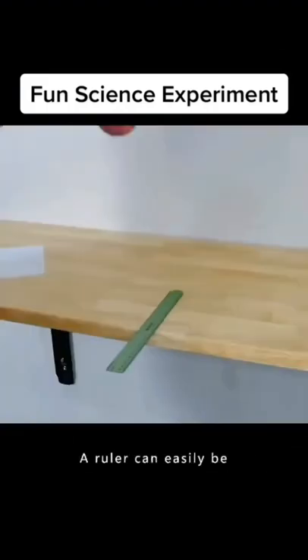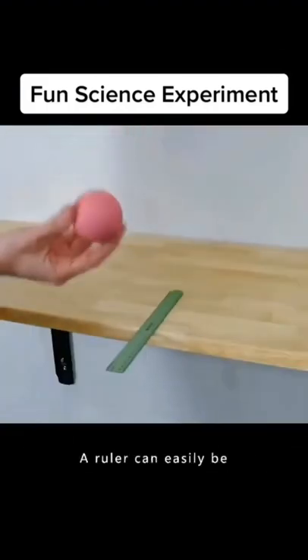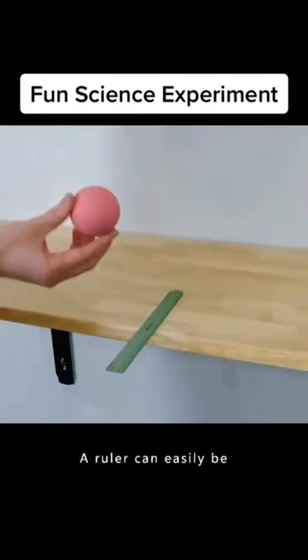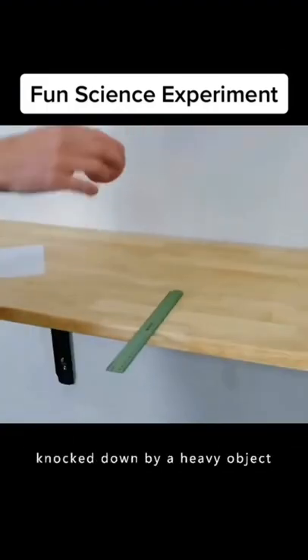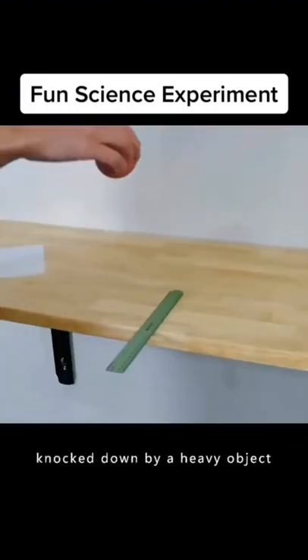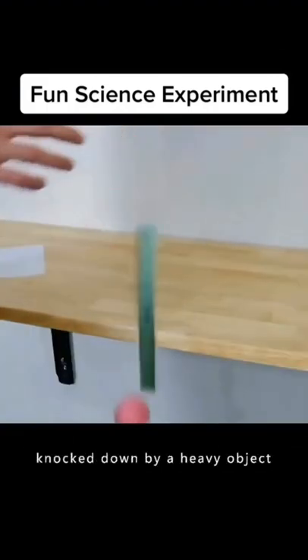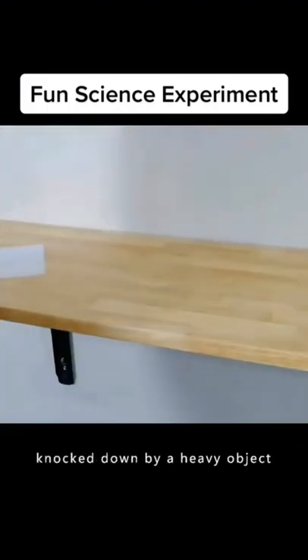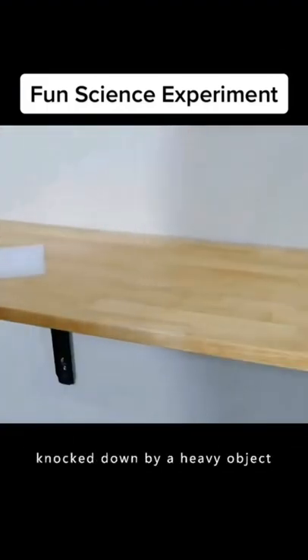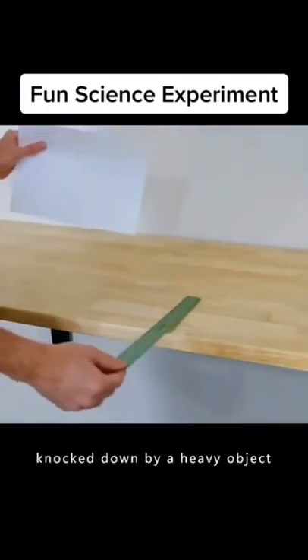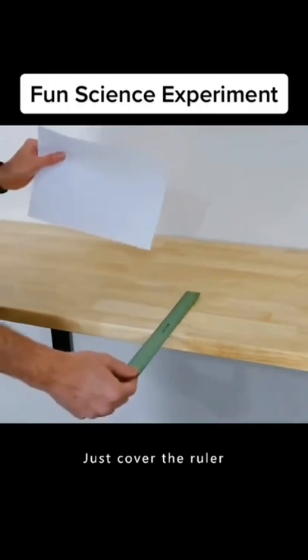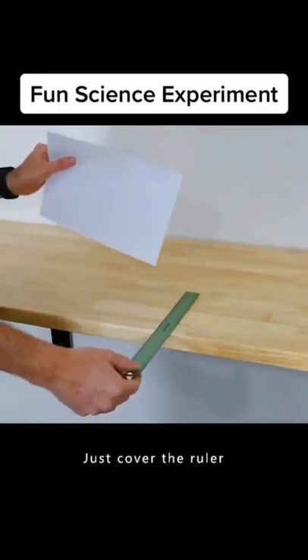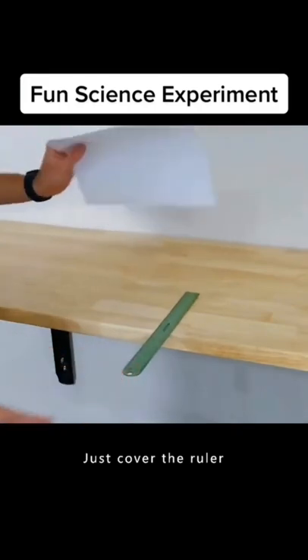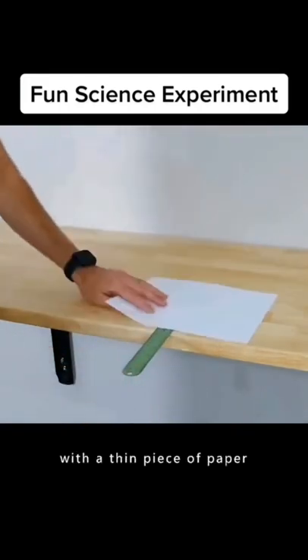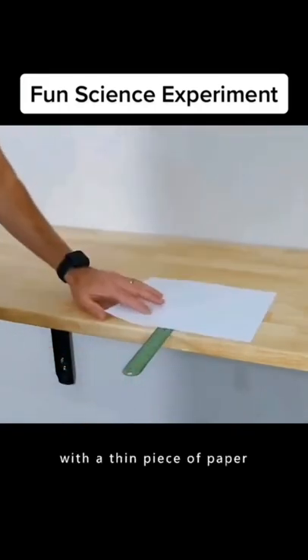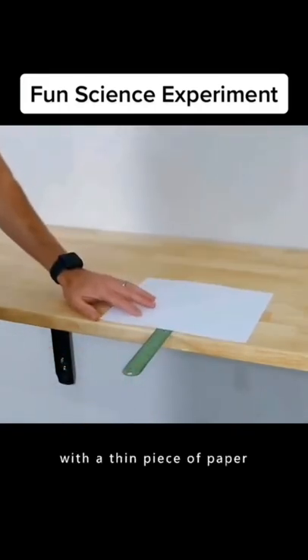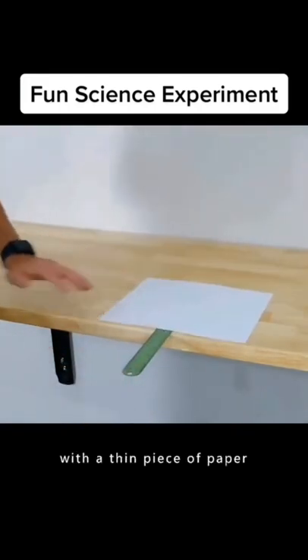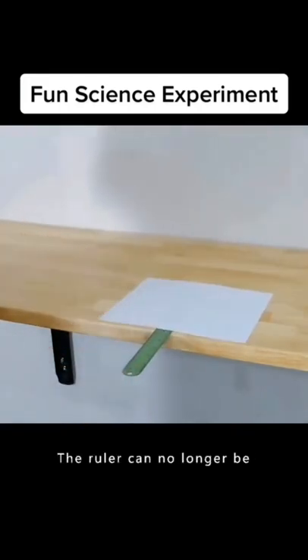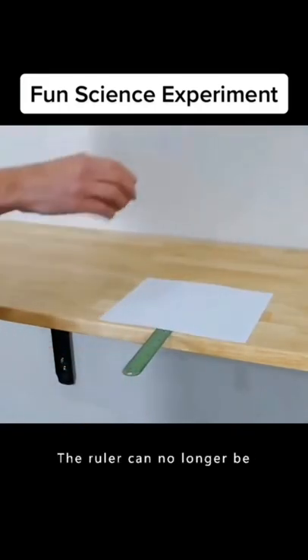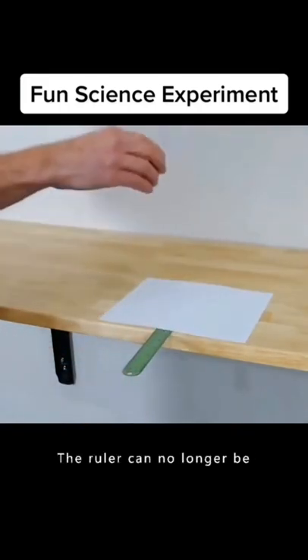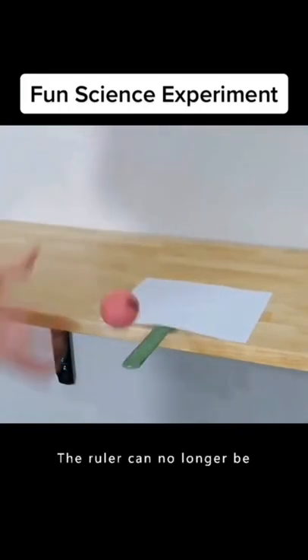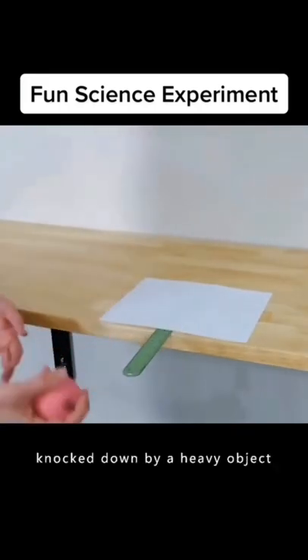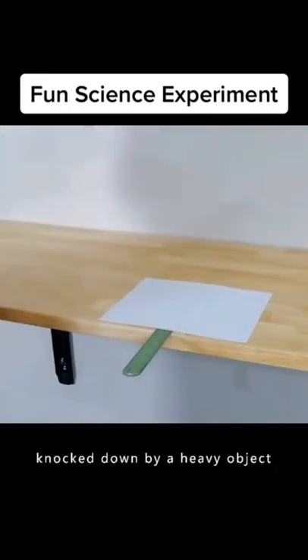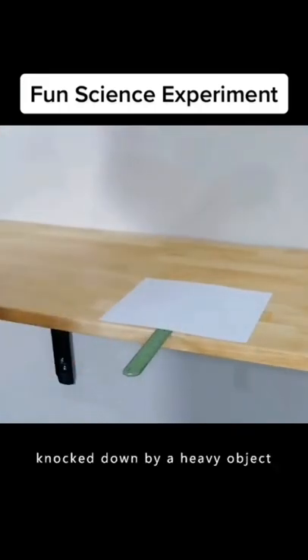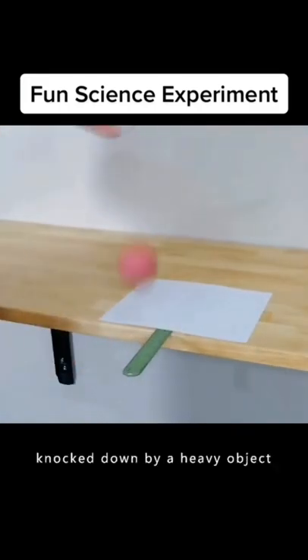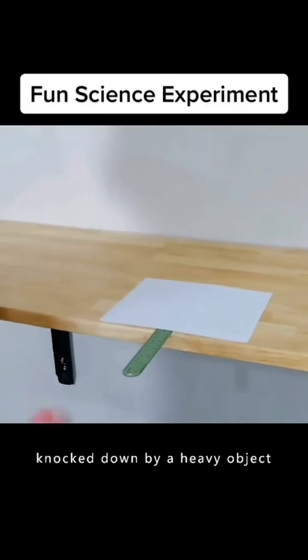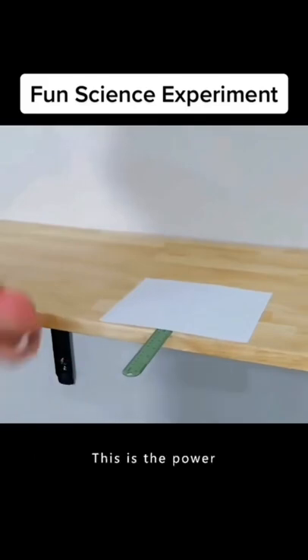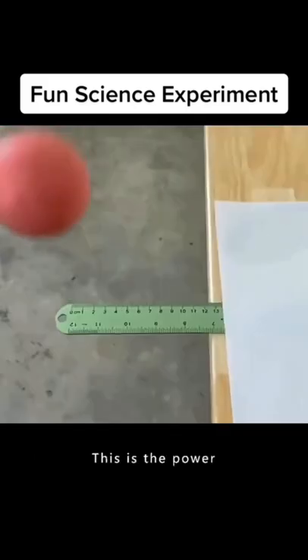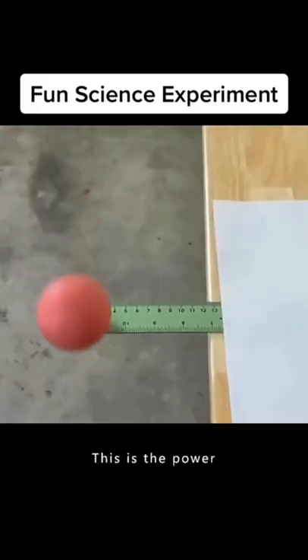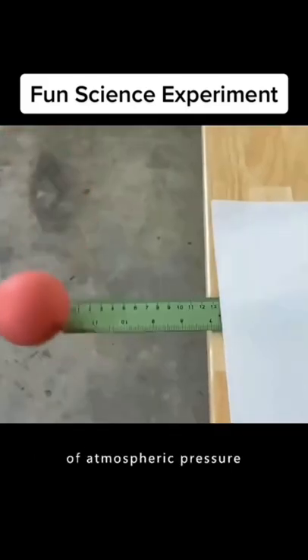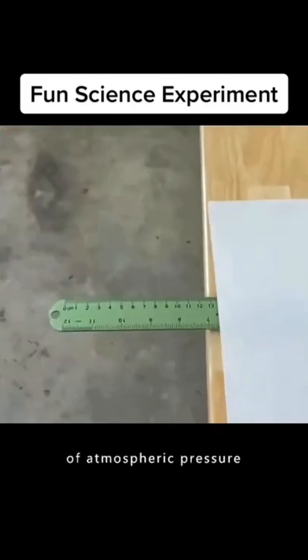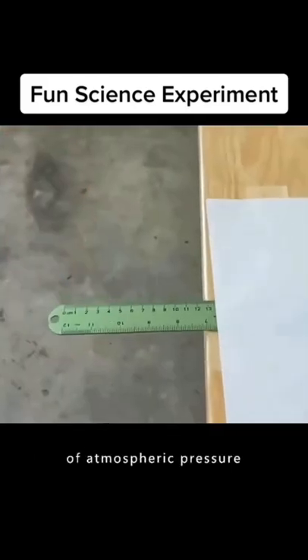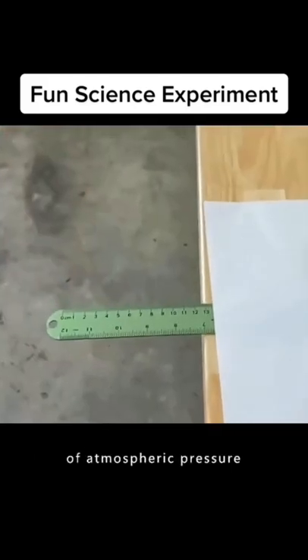A ruler can easily be knocked down by a heavy object. Just cover the ruler with a thin piece of paper, and the ruler can no longer be knocked down. This is the power of atmospheric pressure.